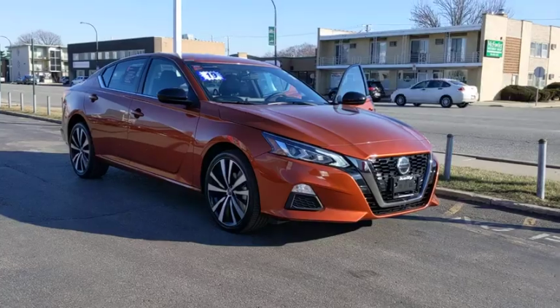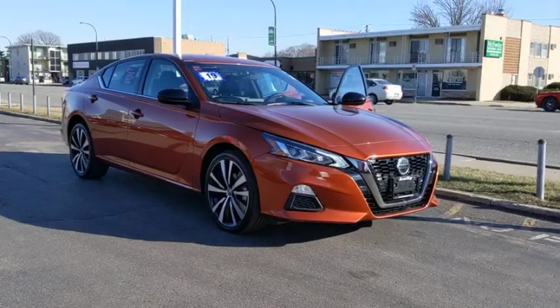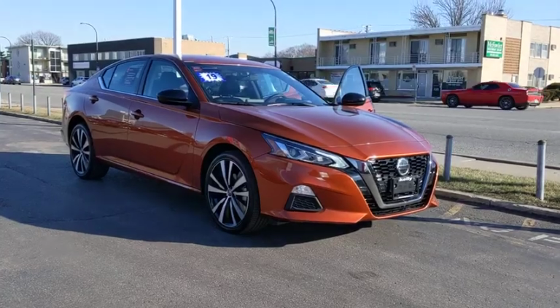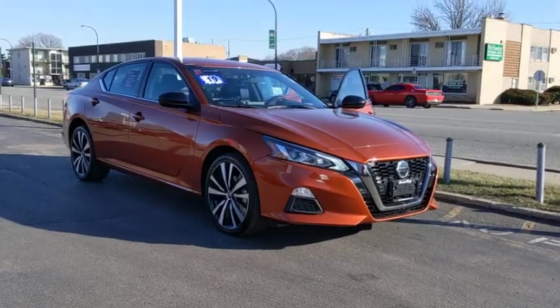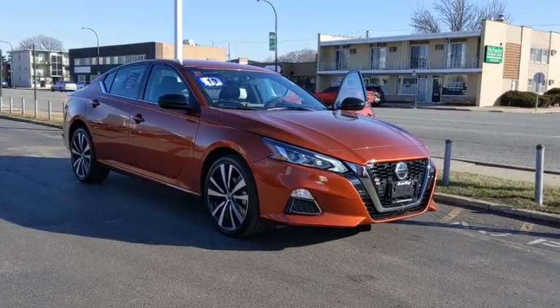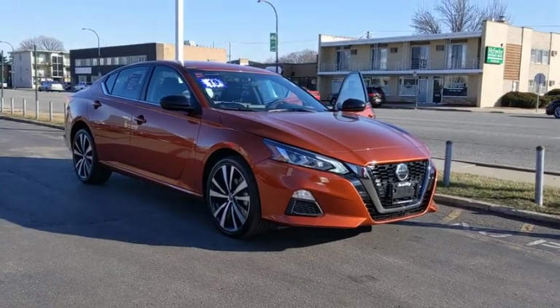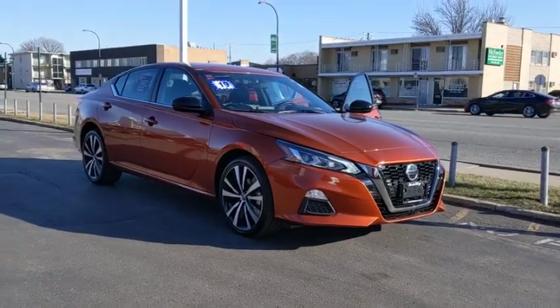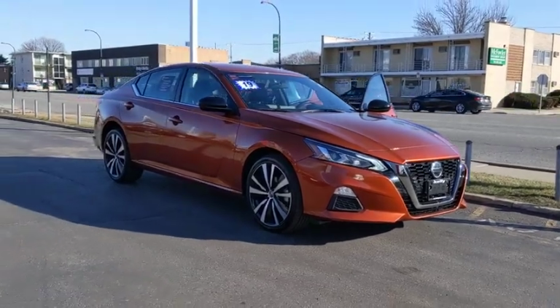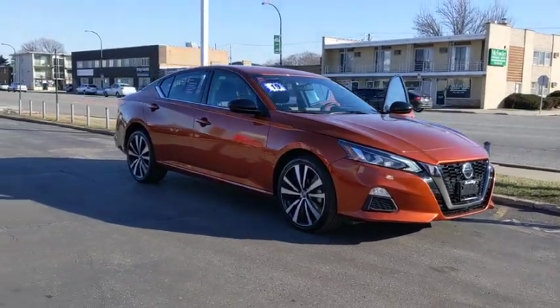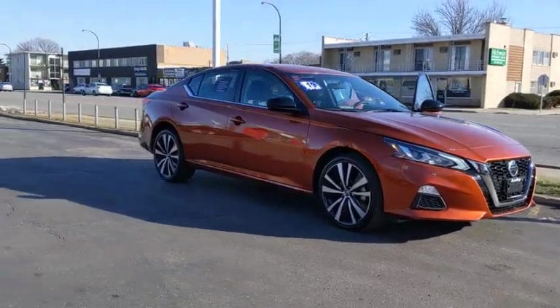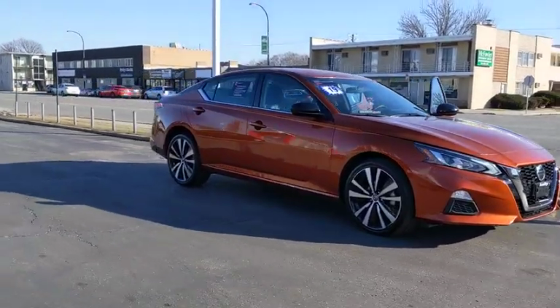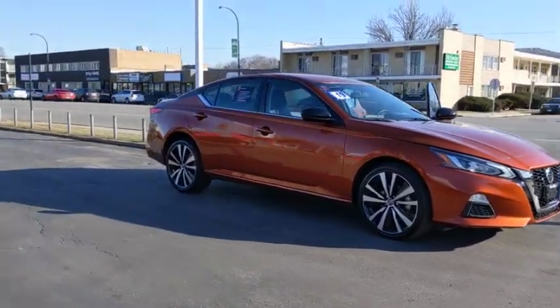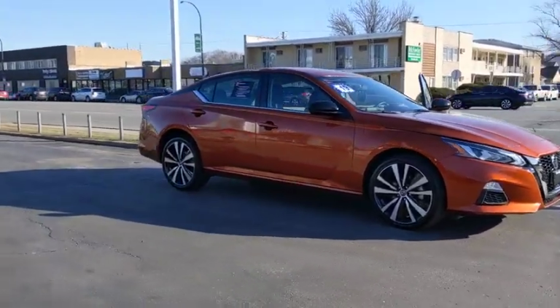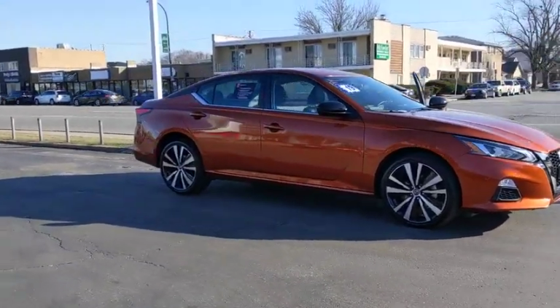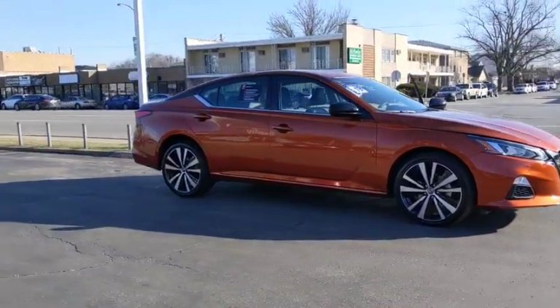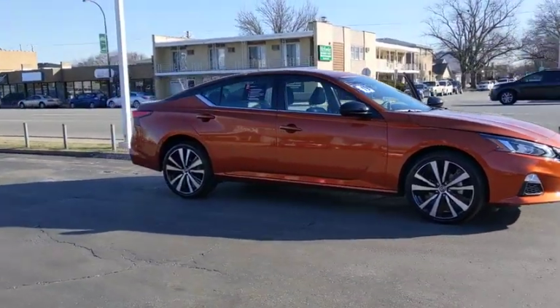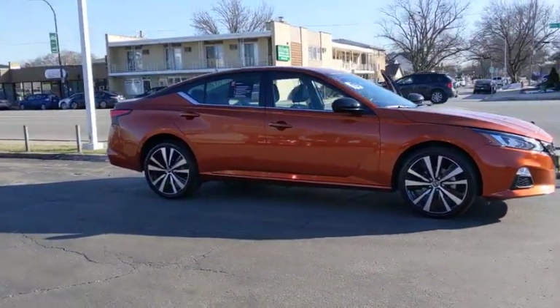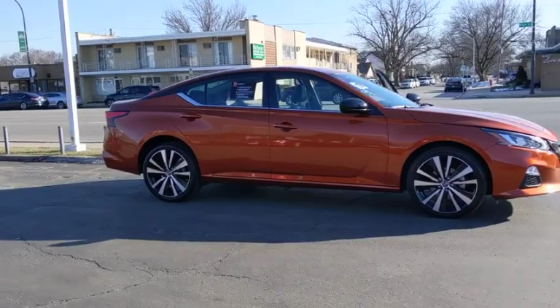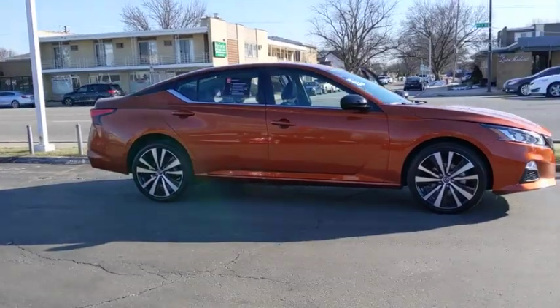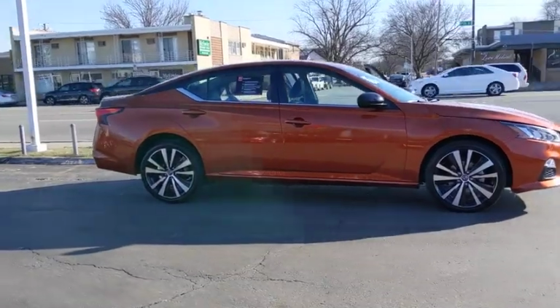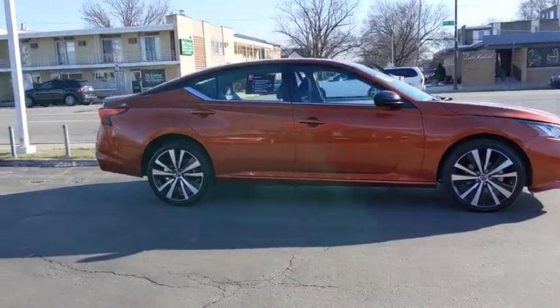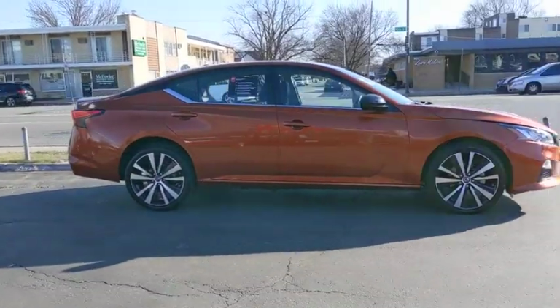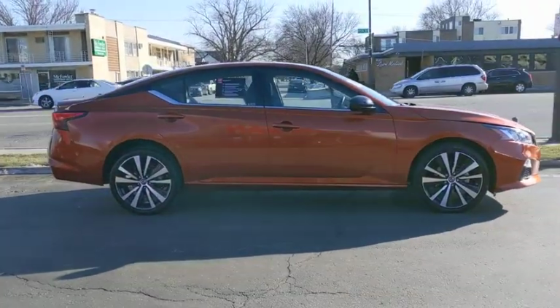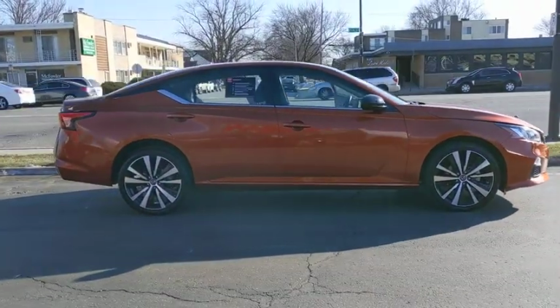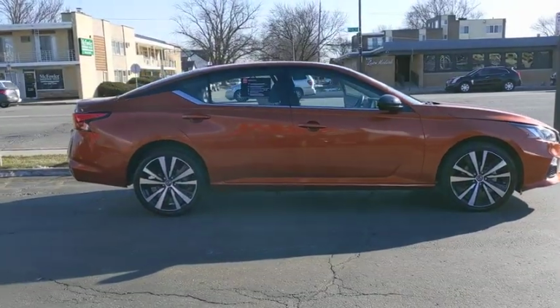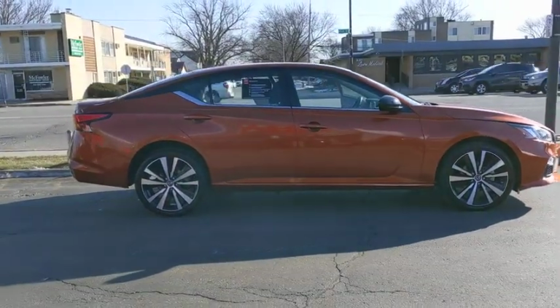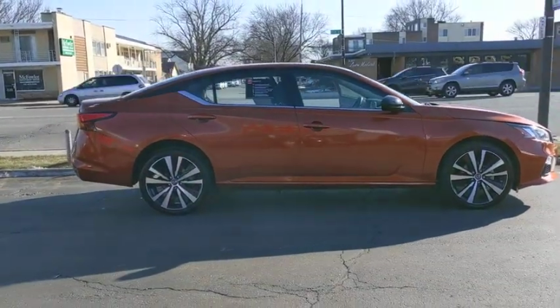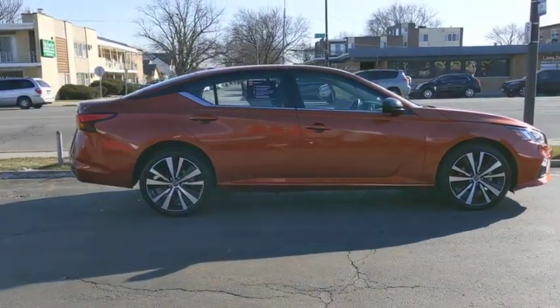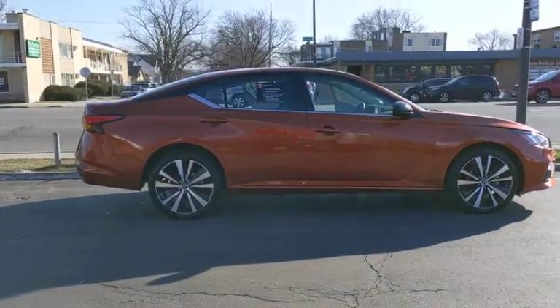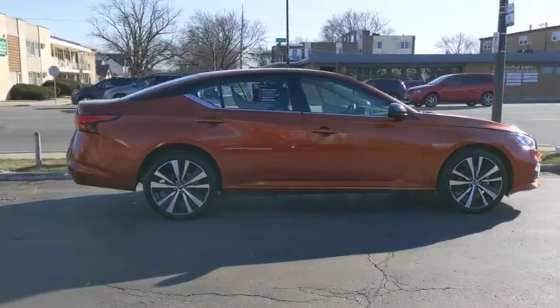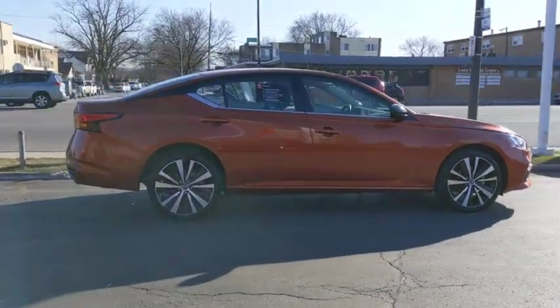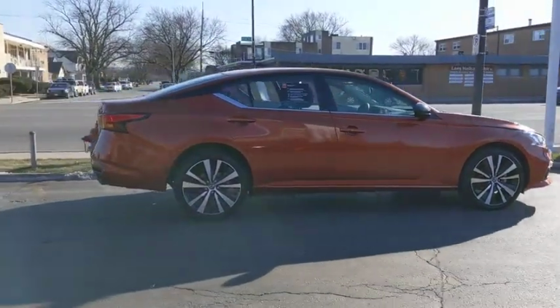Come test drive the 2019 Nissan Altima. The Nissan Altima offers advanced features to make life easier, and most of the features come standard.